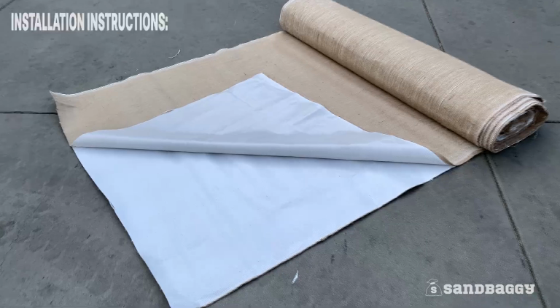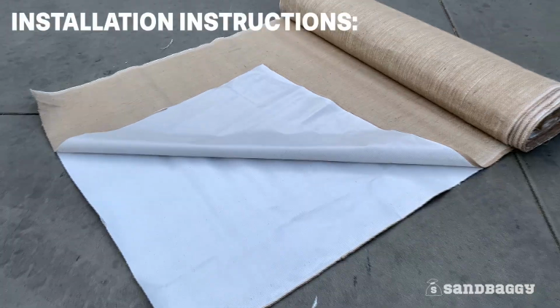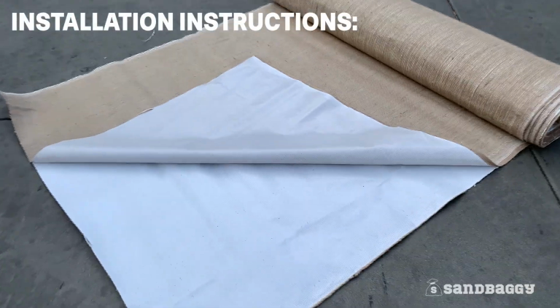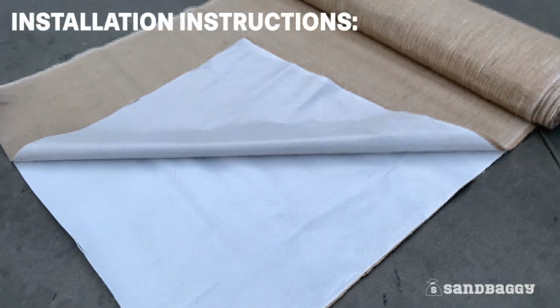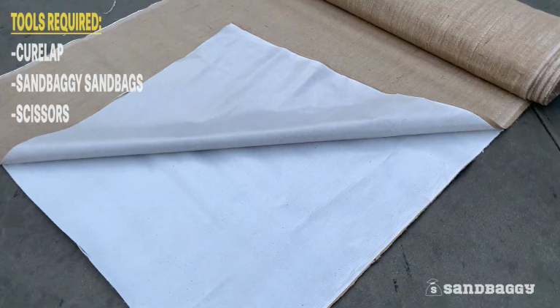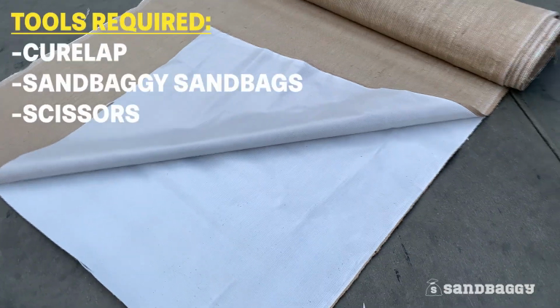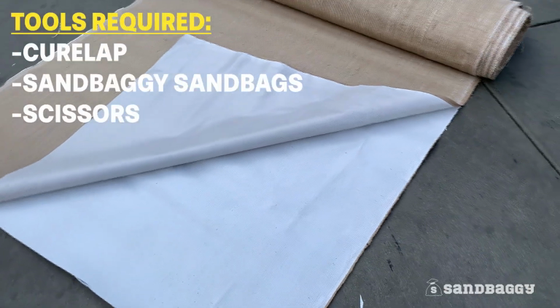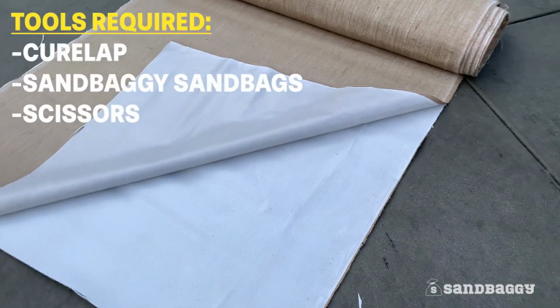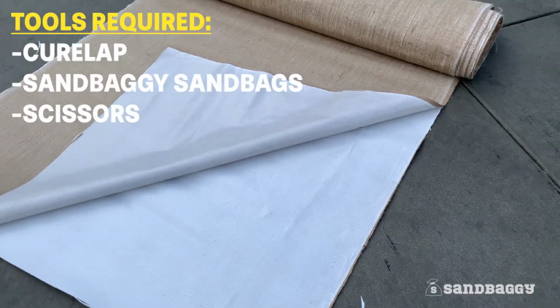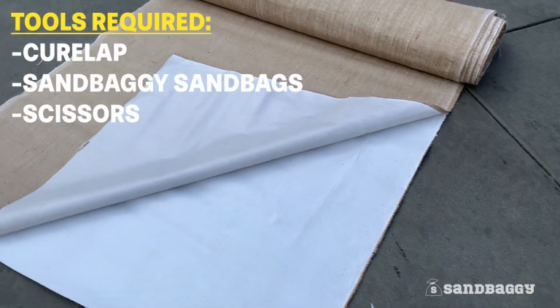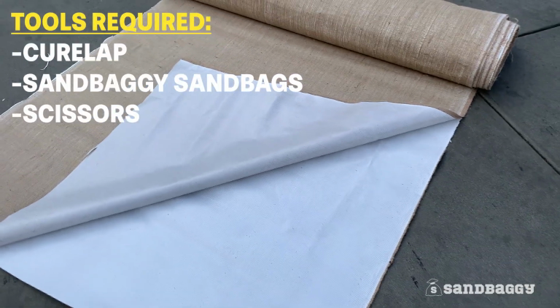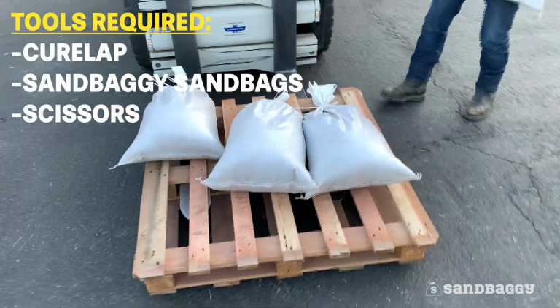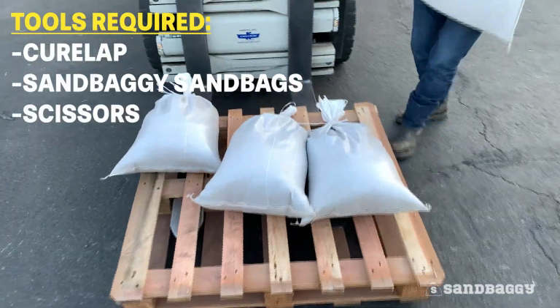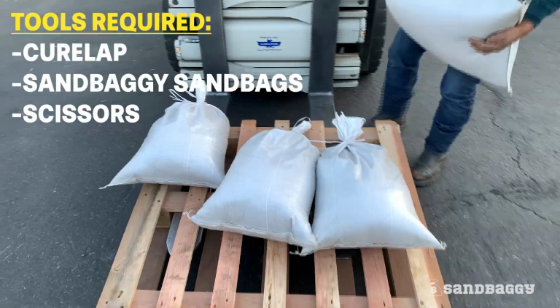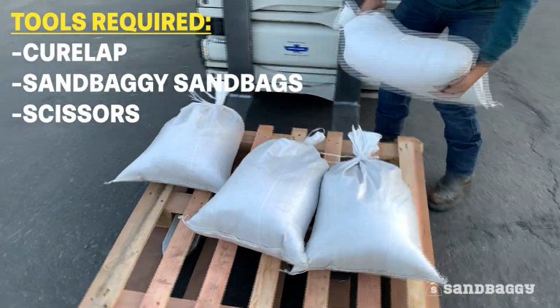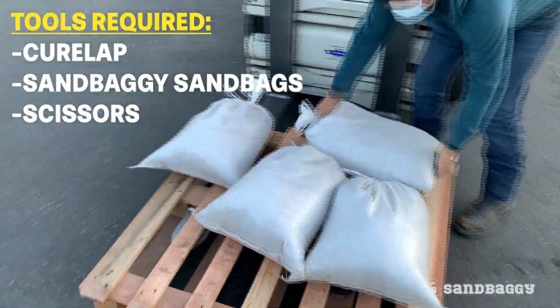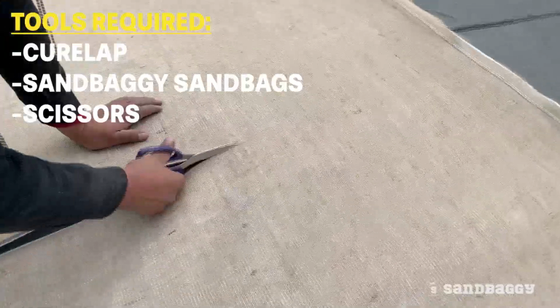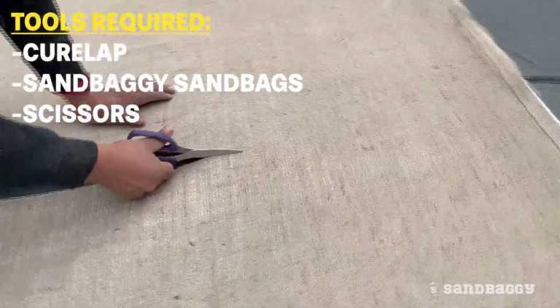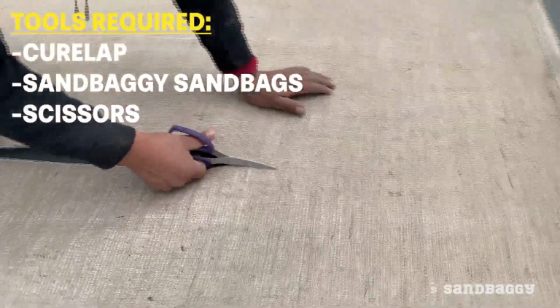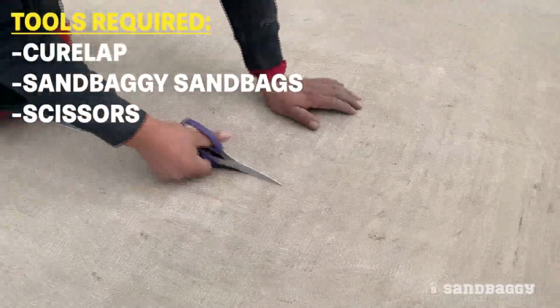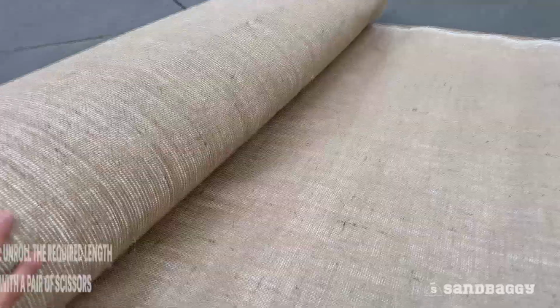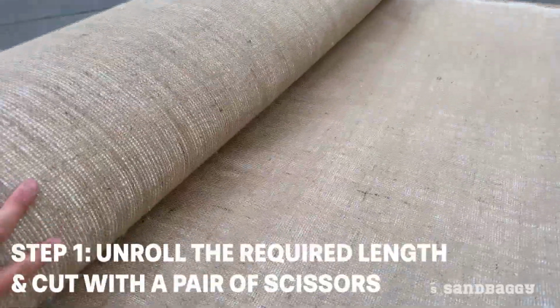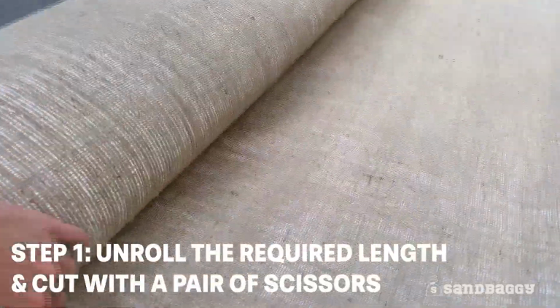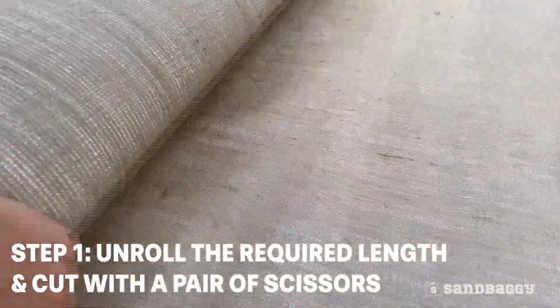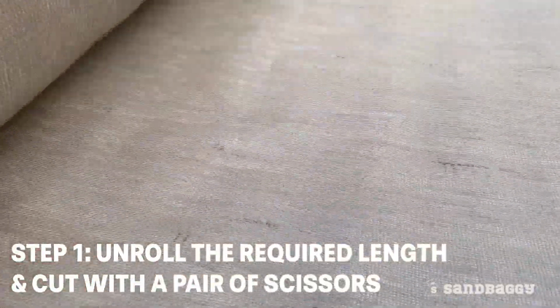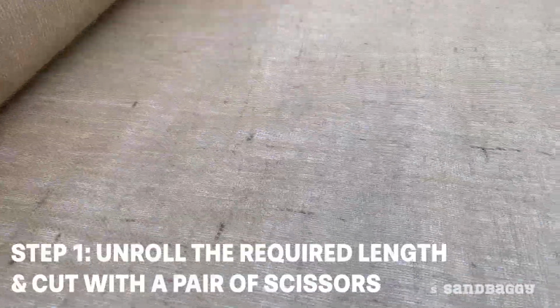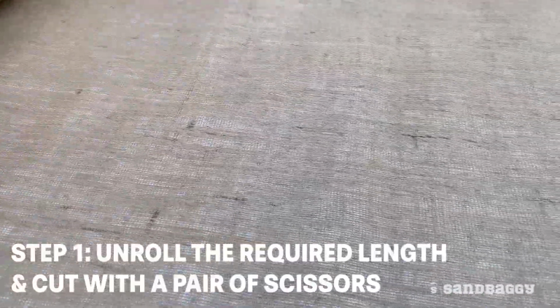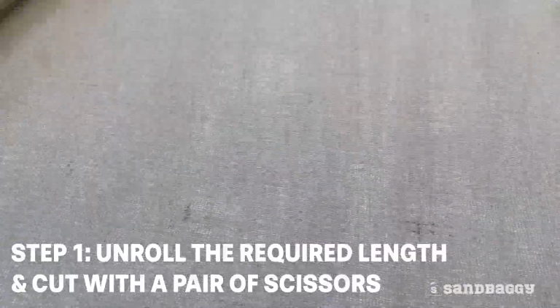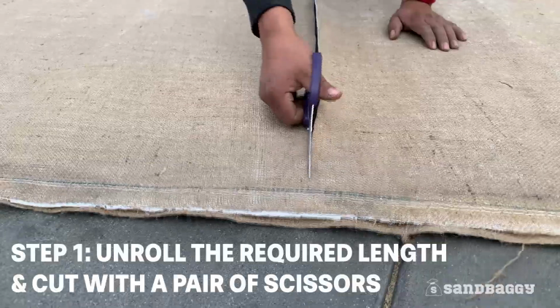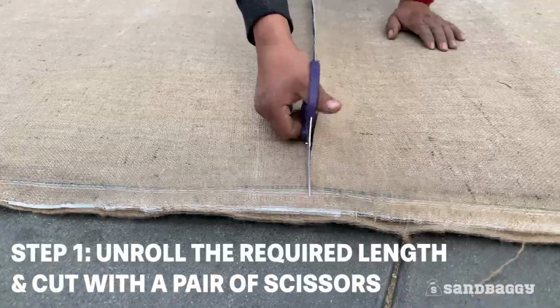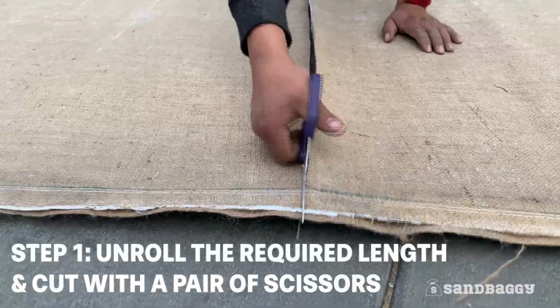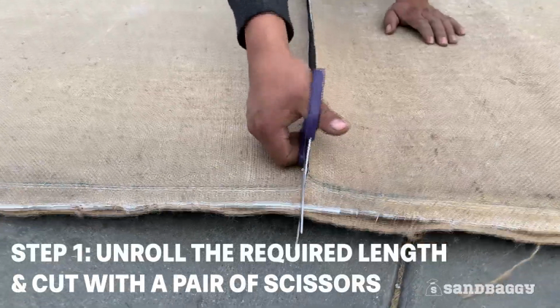Here's how to install Cure Lap. All you need is a roll of Cure Lap, some Sandbaggy sandbags, and a pair of scissors. Unroll the required length and cut the roll with a pair of scissors.